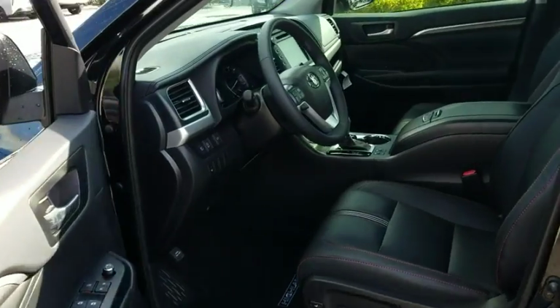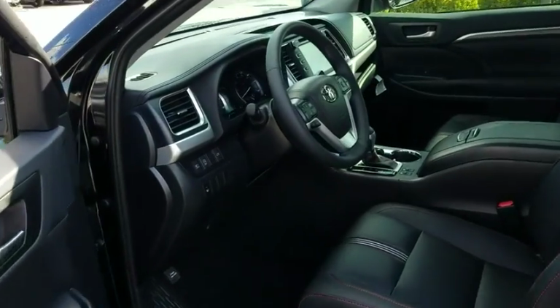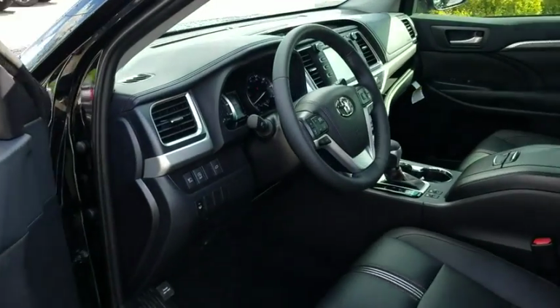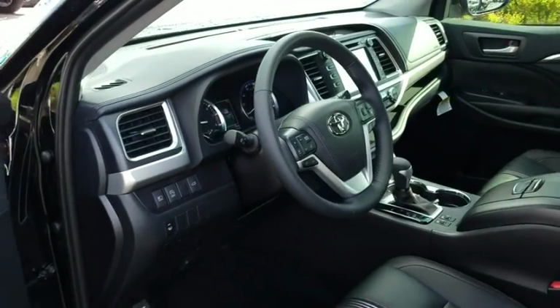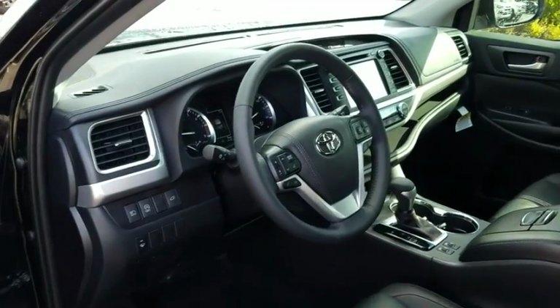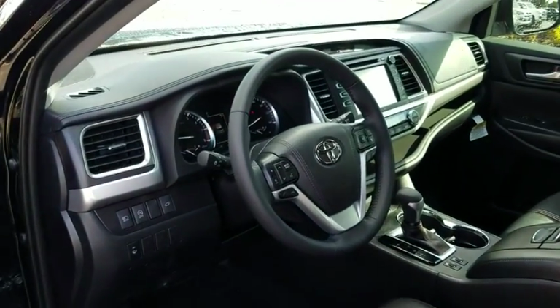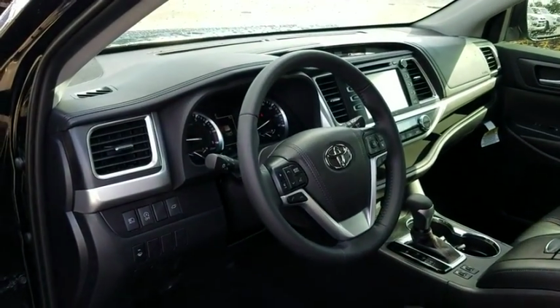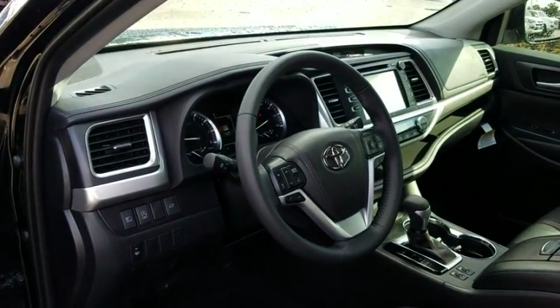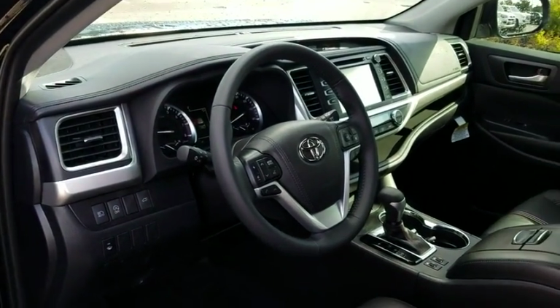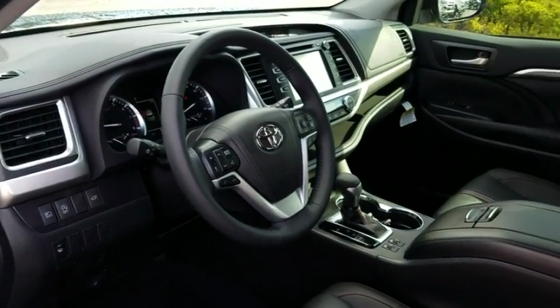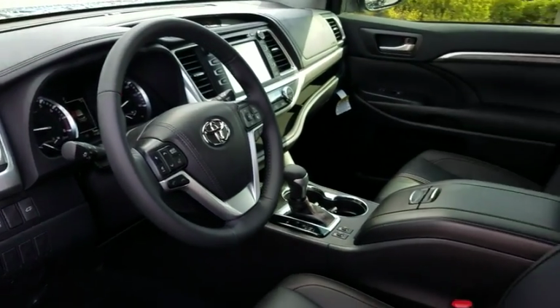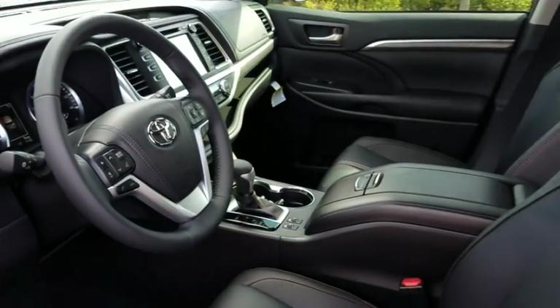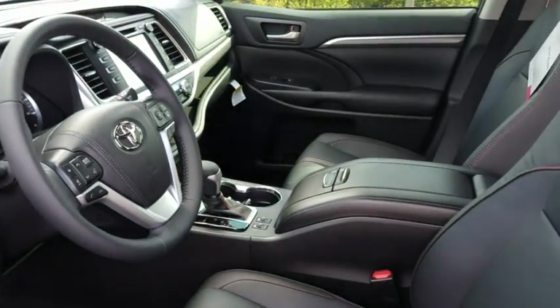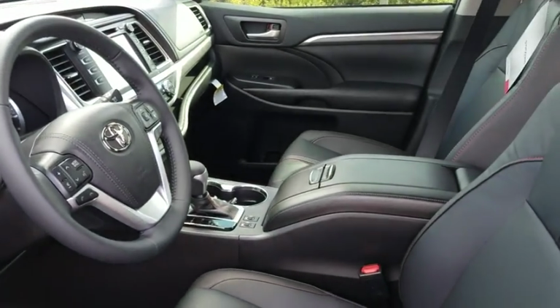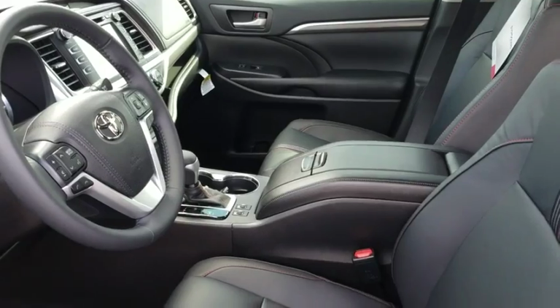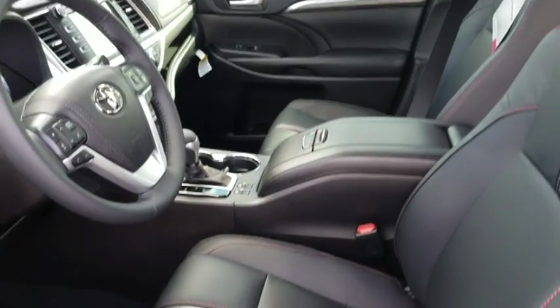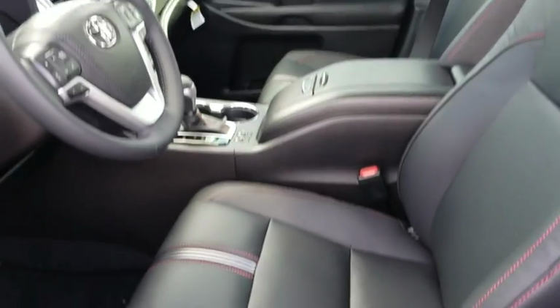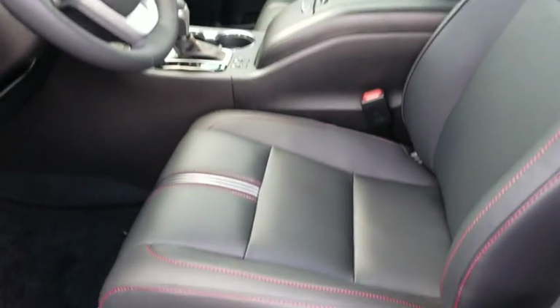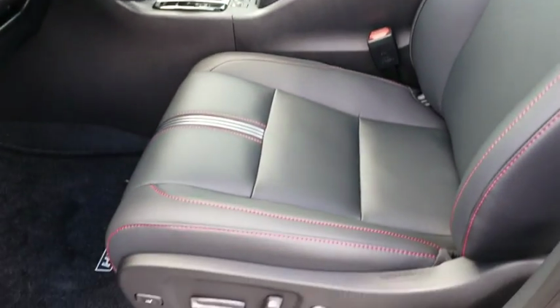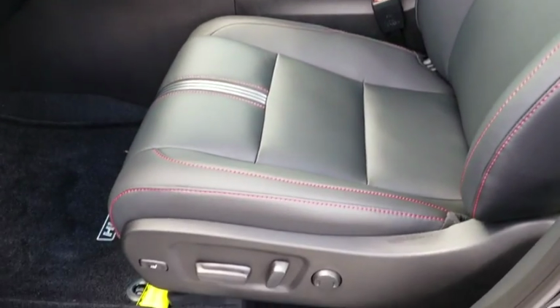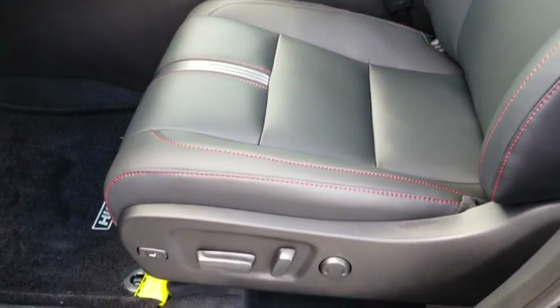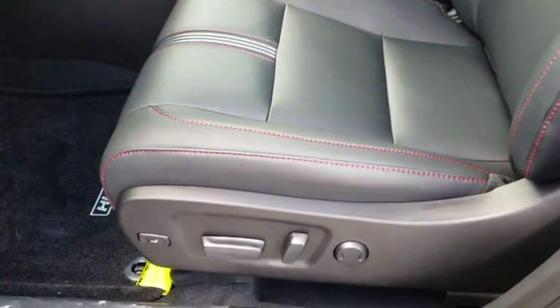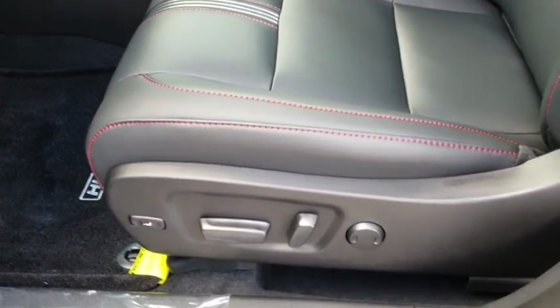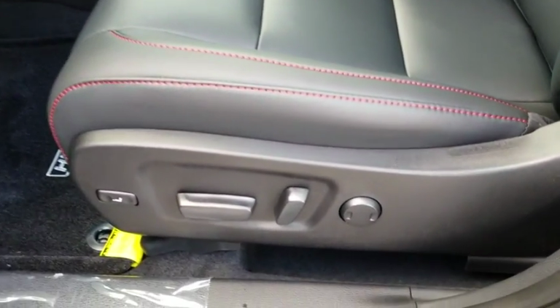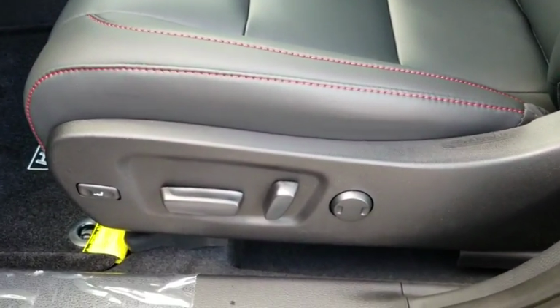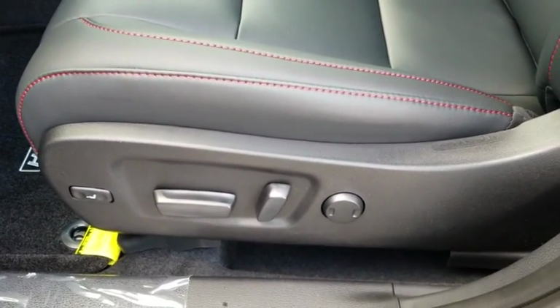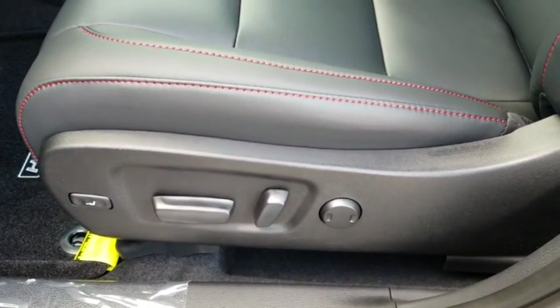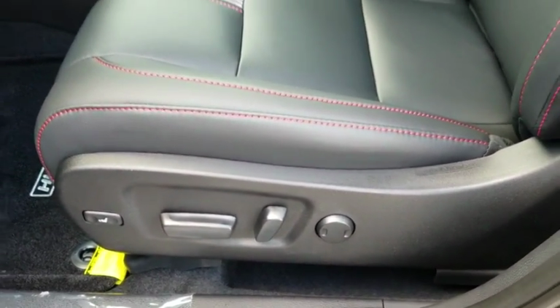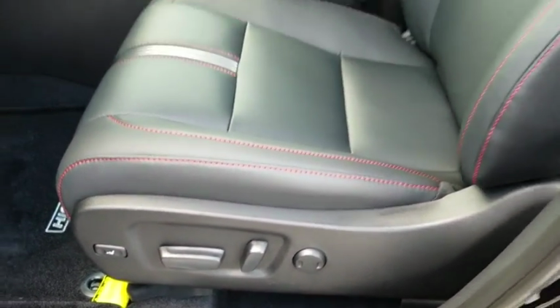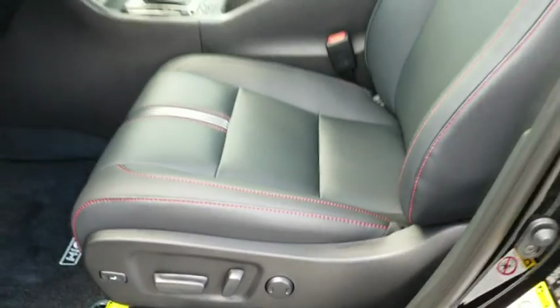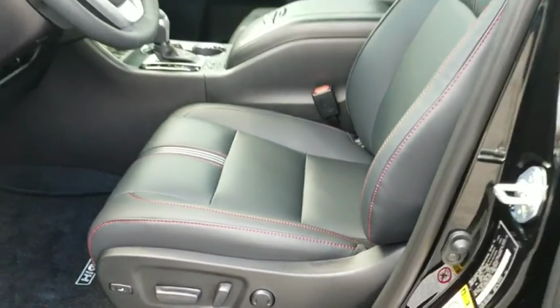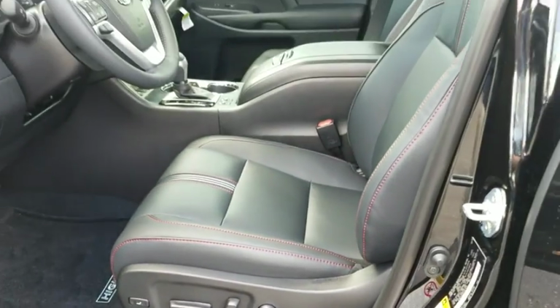A 2010 top safety pick, the Highlander is where substance meets style. This beauty is sure to make you the talk of the neighborhood, so call or drop in for a test drive today.